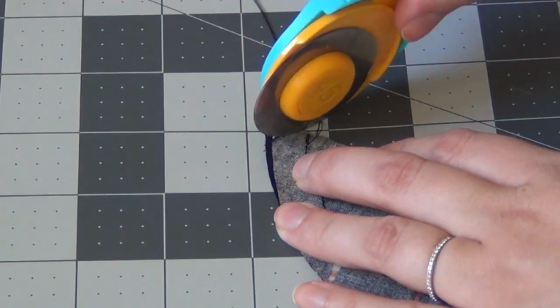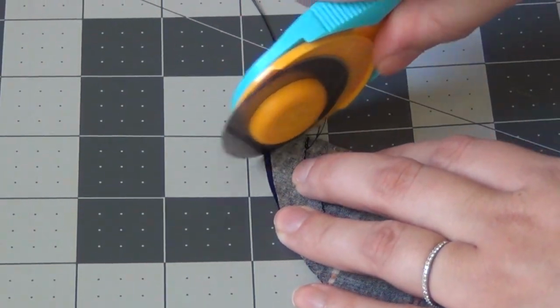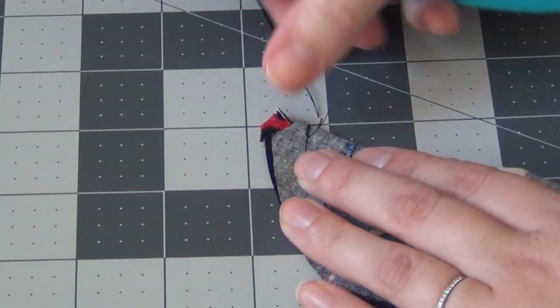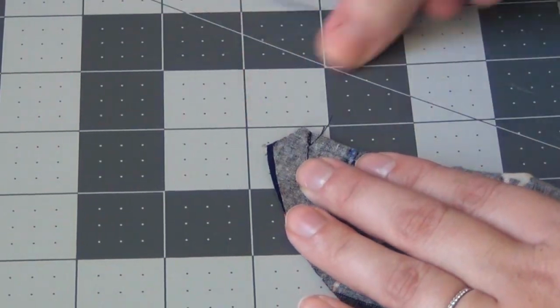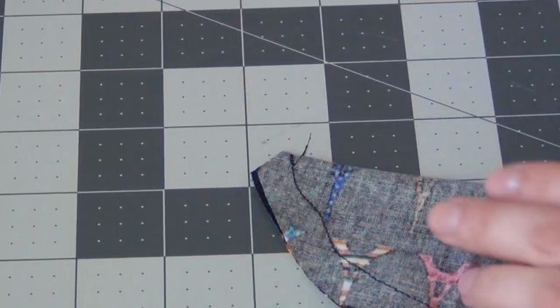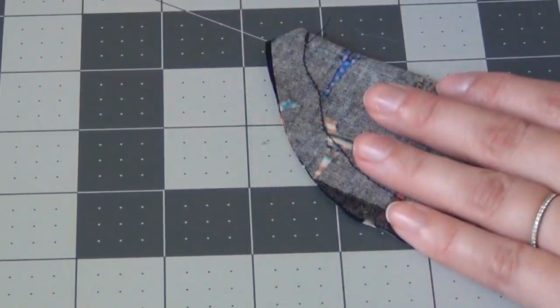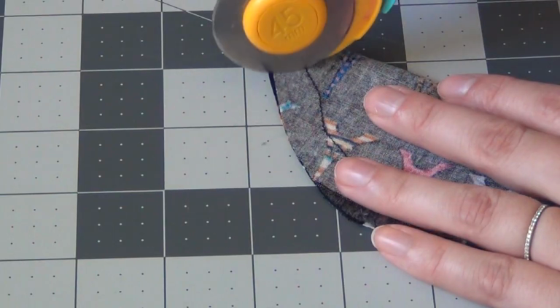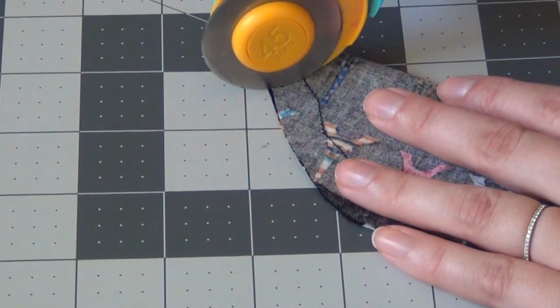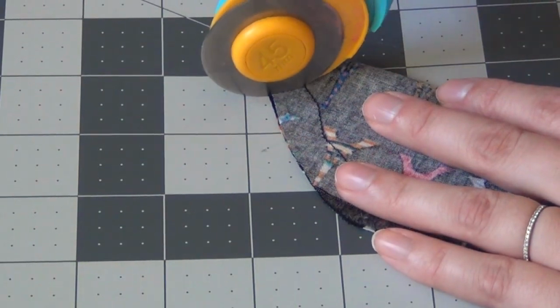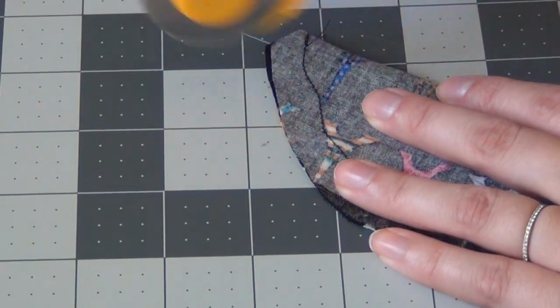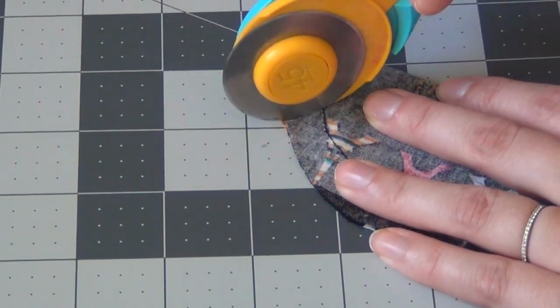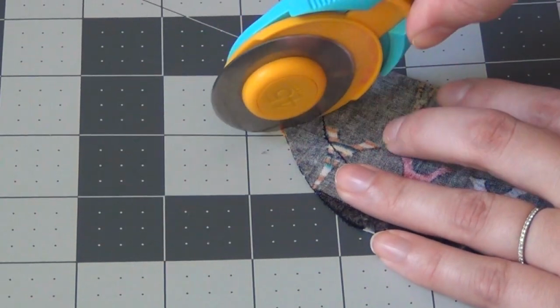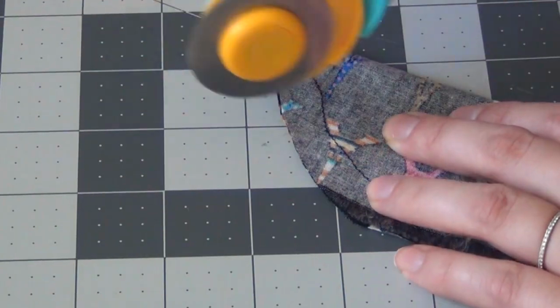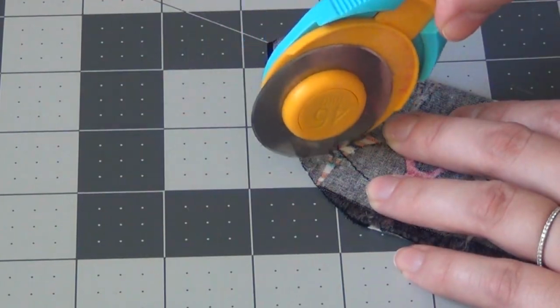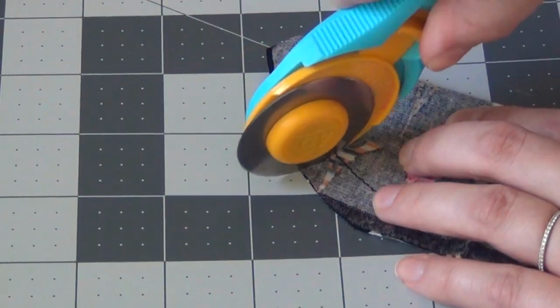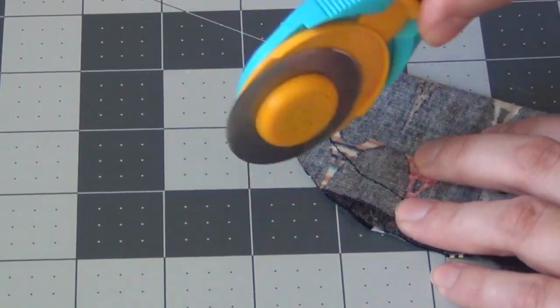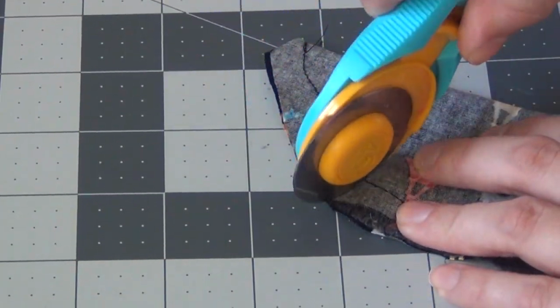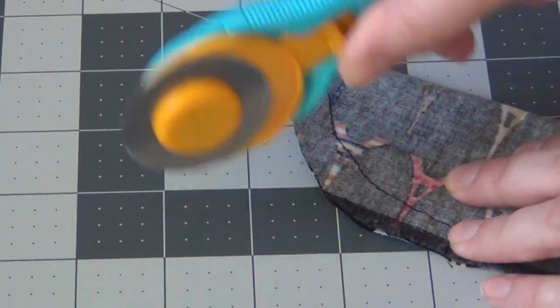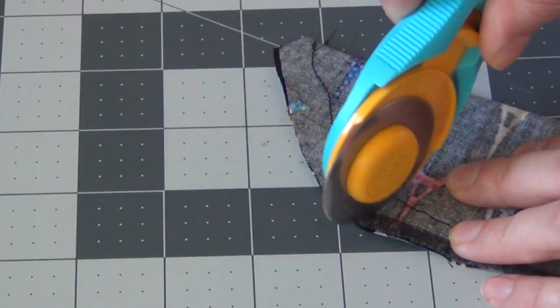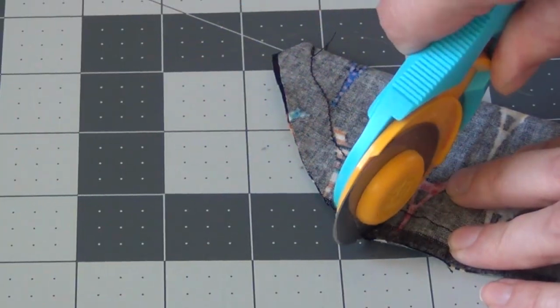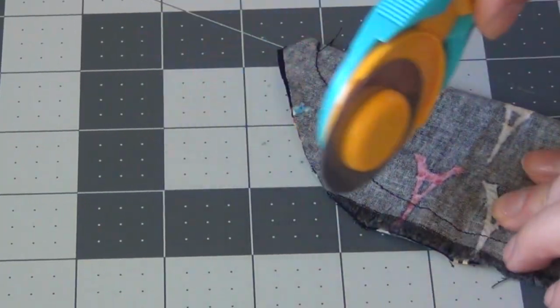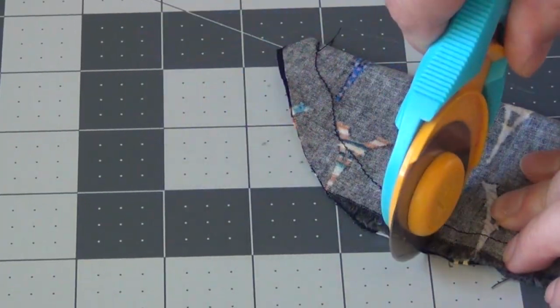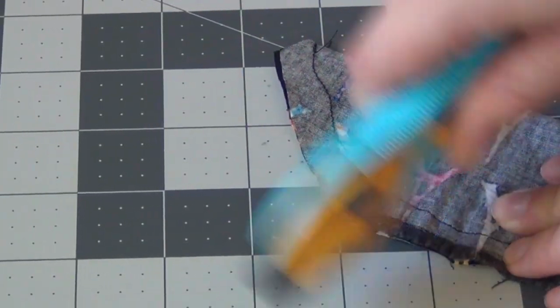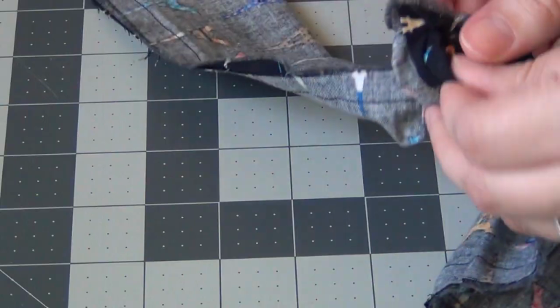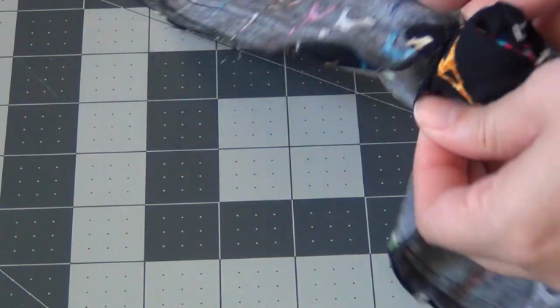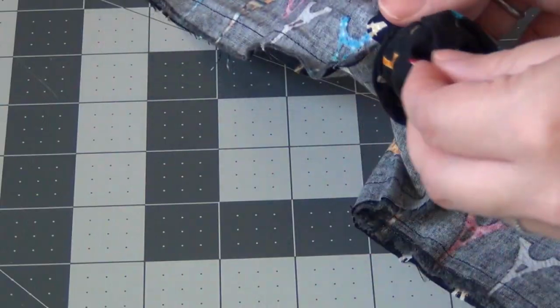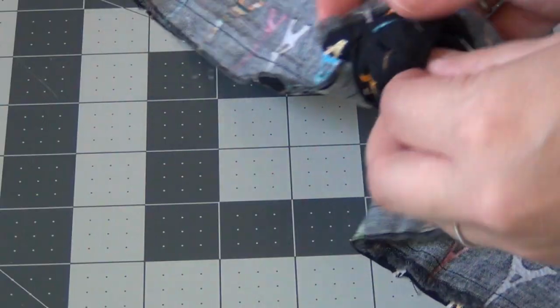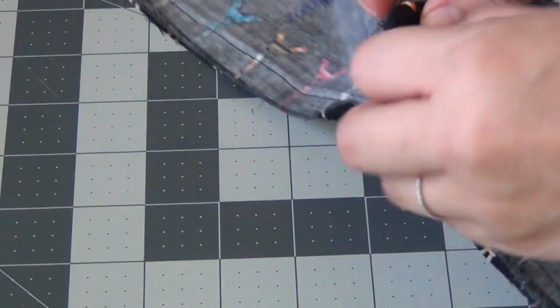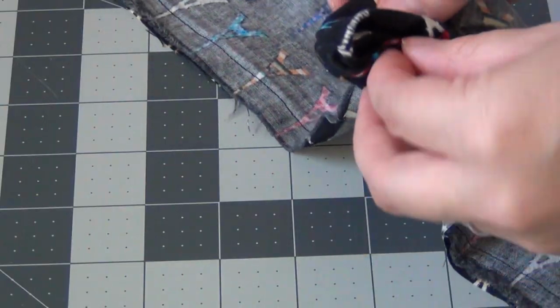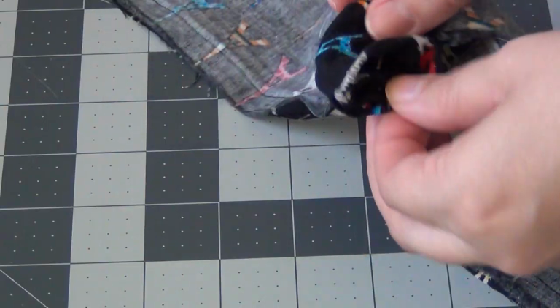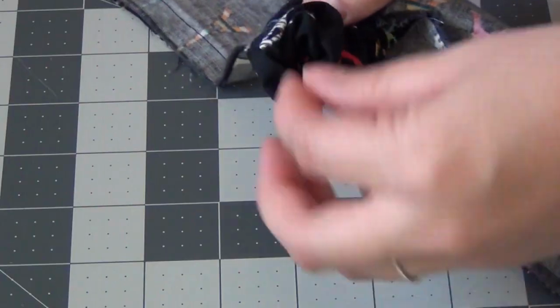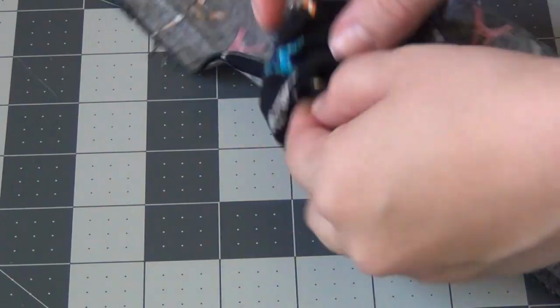Cut the other end off as well, and make sure that you're just cutting little tabs into the seam allowance. Don't cut all the way through your thread or you're going to undo all the work you just did. These tabs will help everything lay correctly when you turn it right side out.